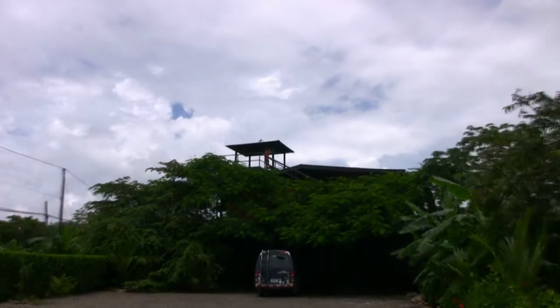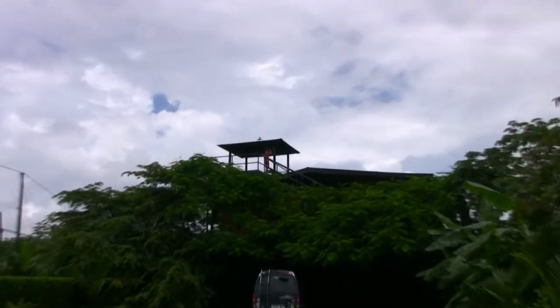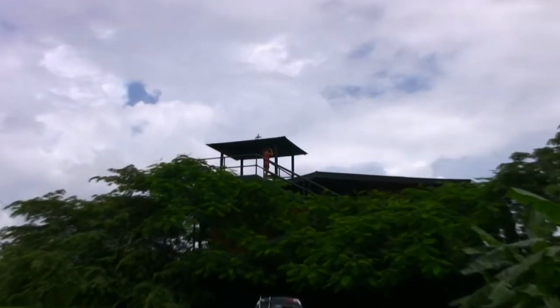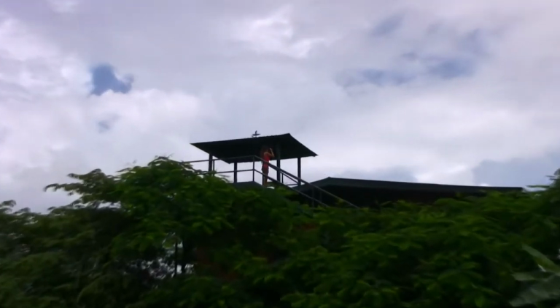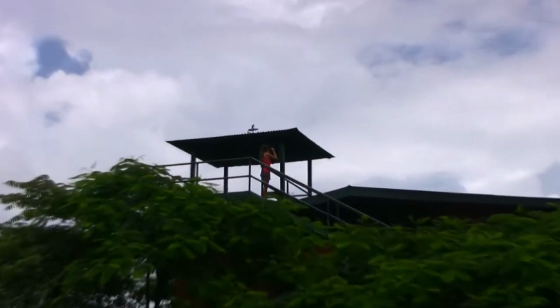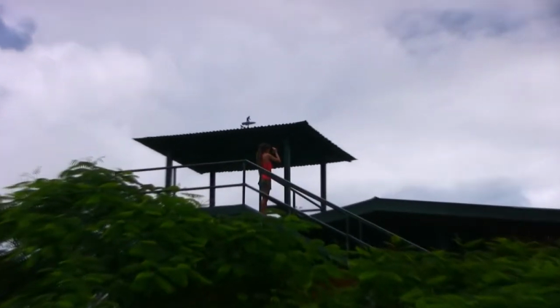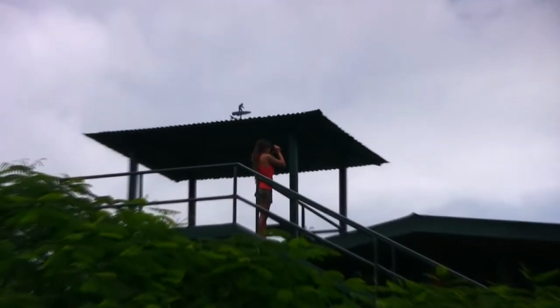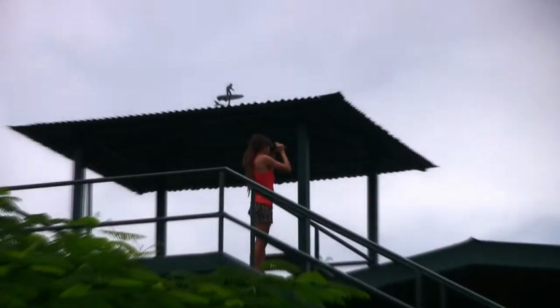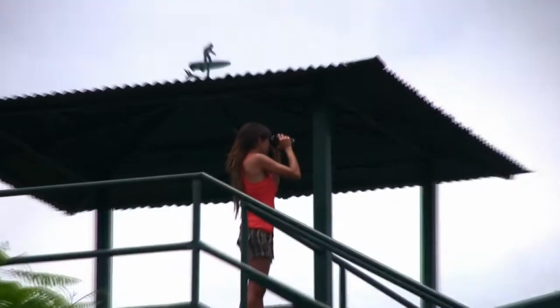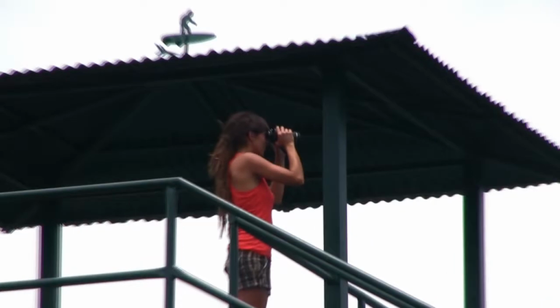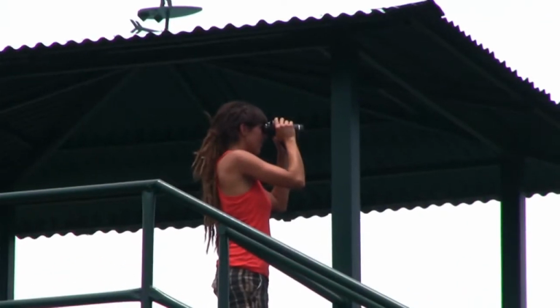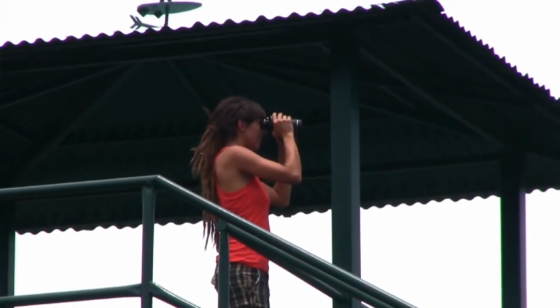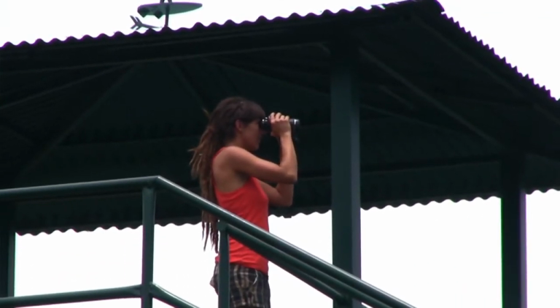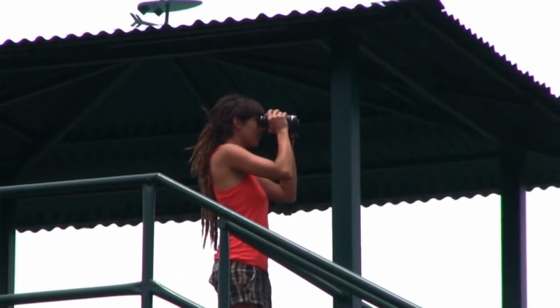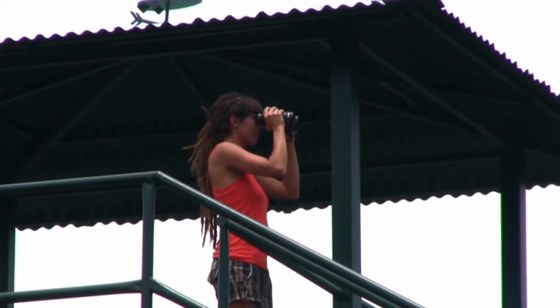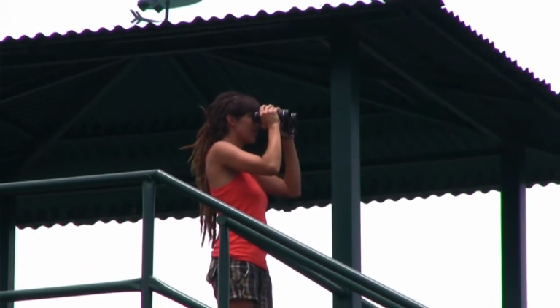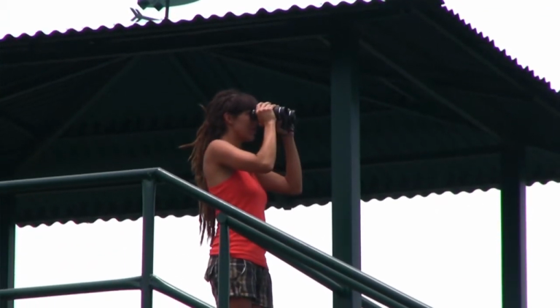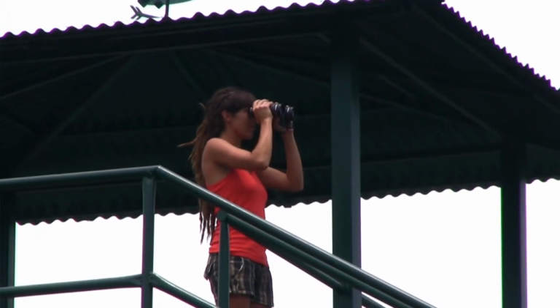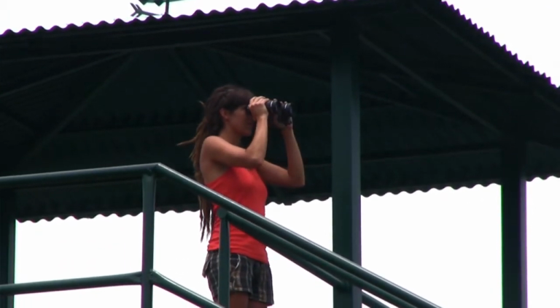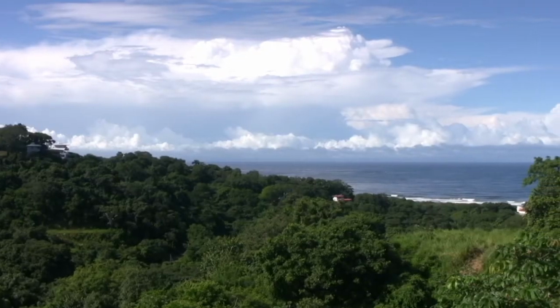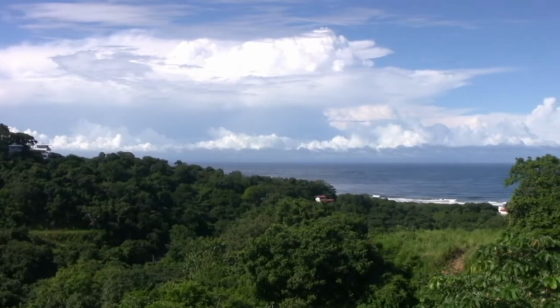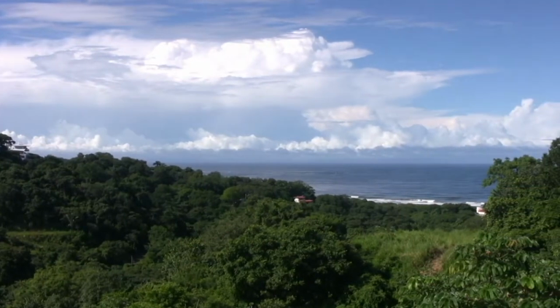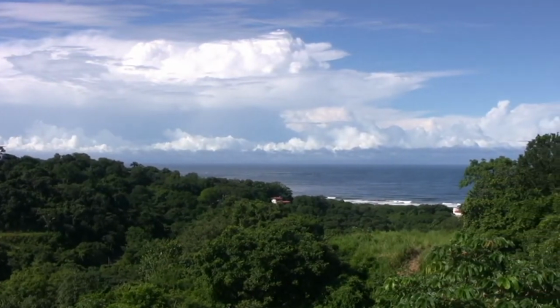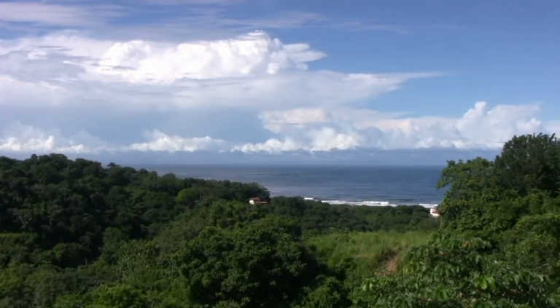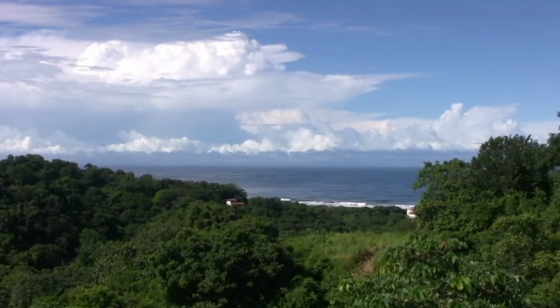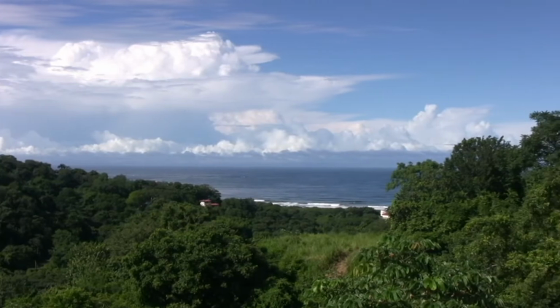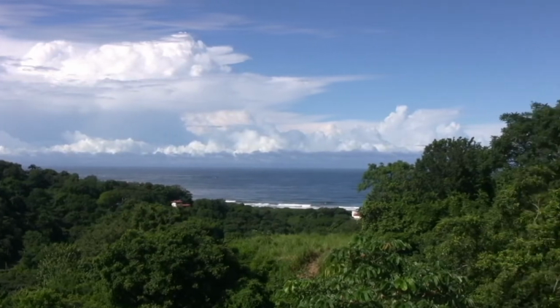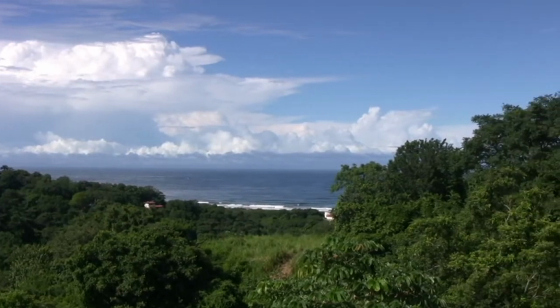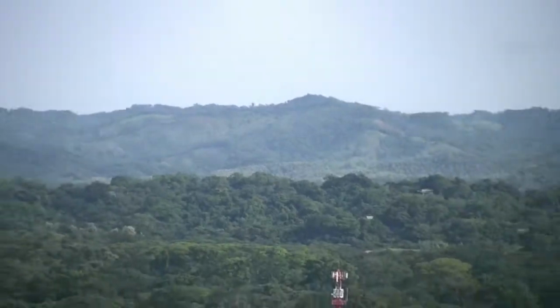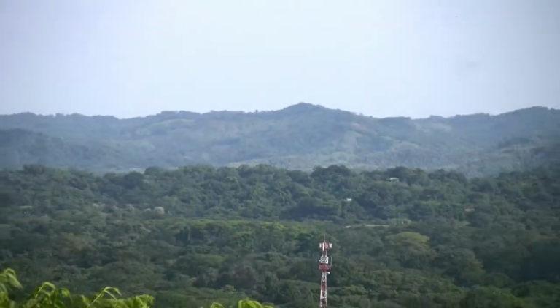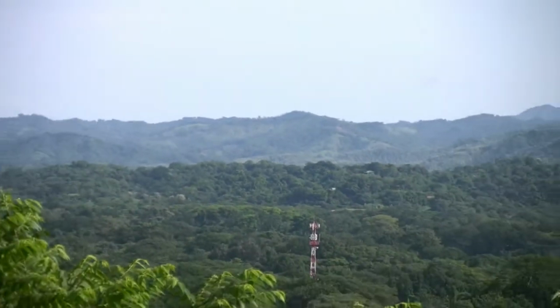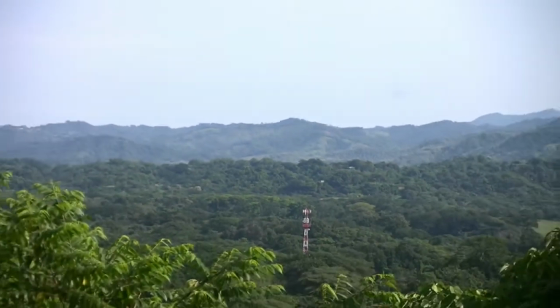On the third level is the observation deck, giving 360 degrees of spectacular views of the area, allowing you to check out the surf before moving an inch.